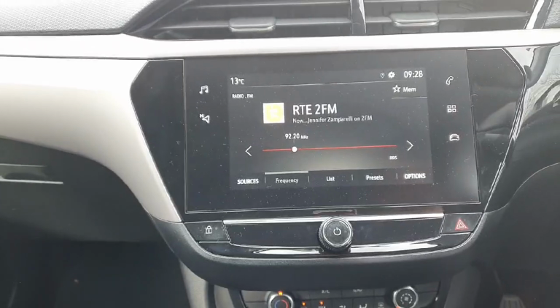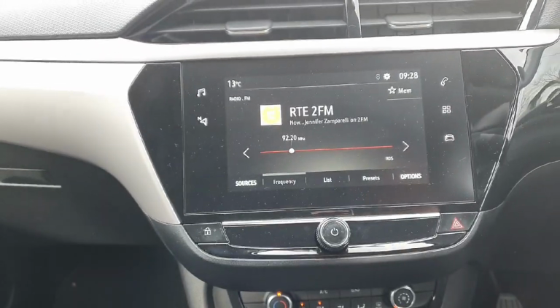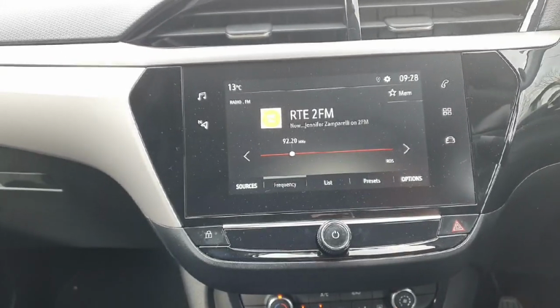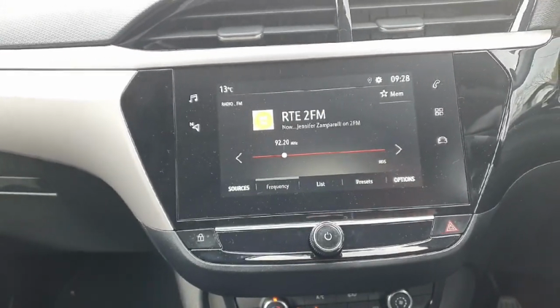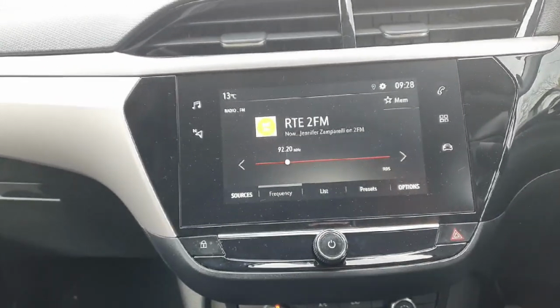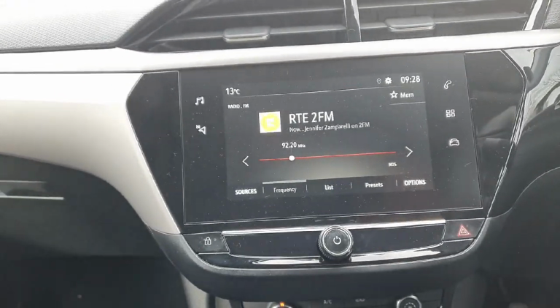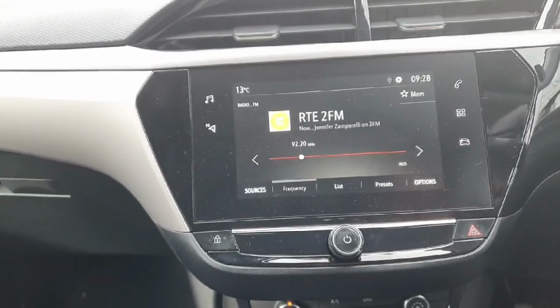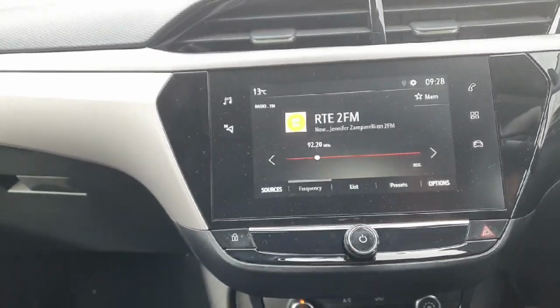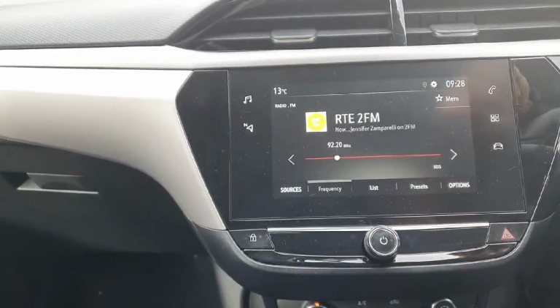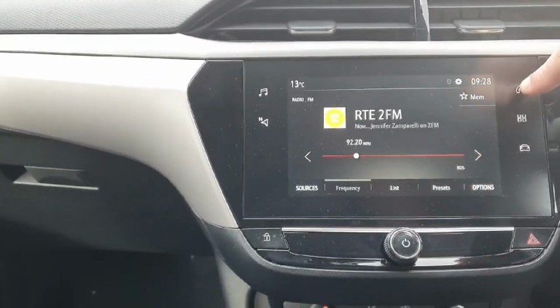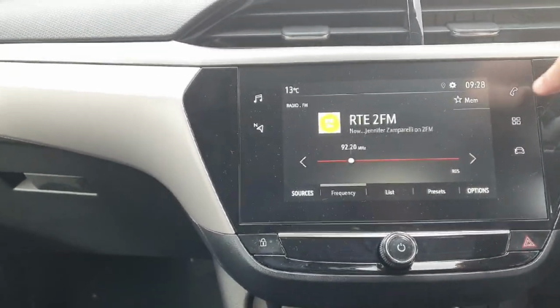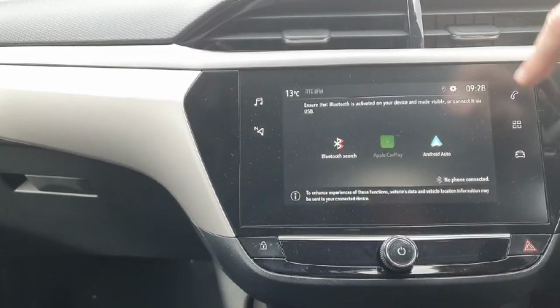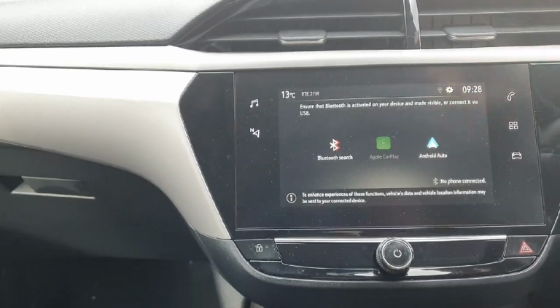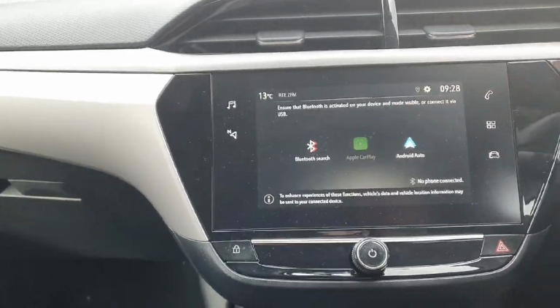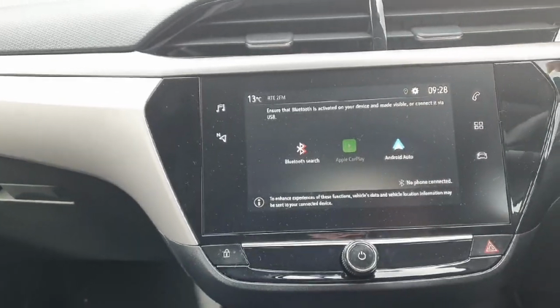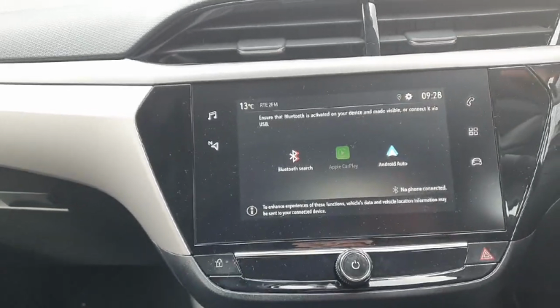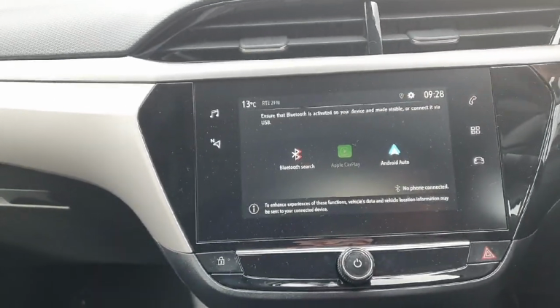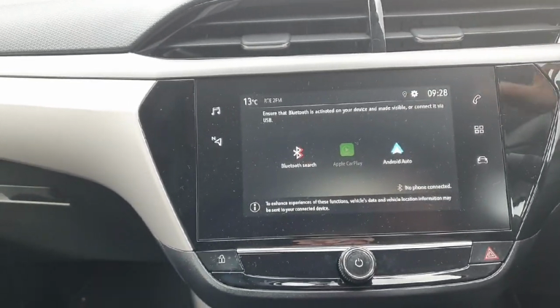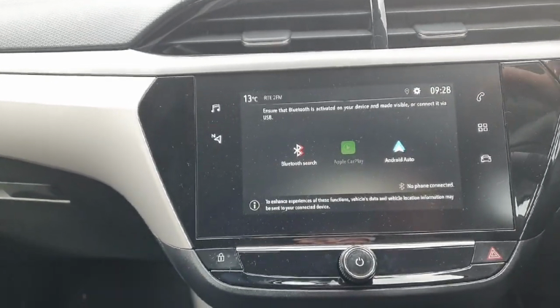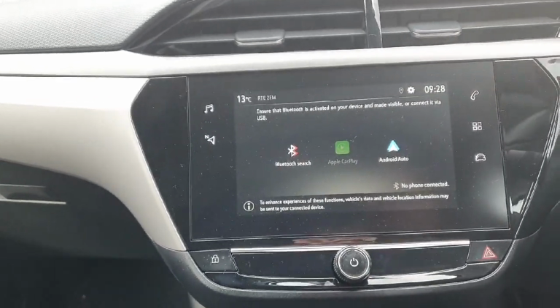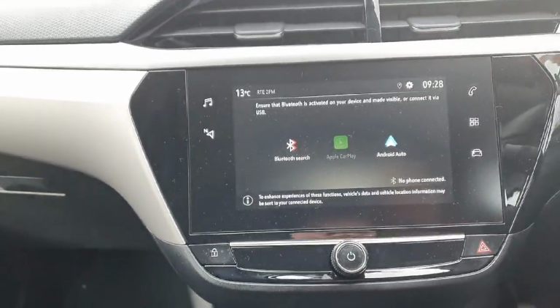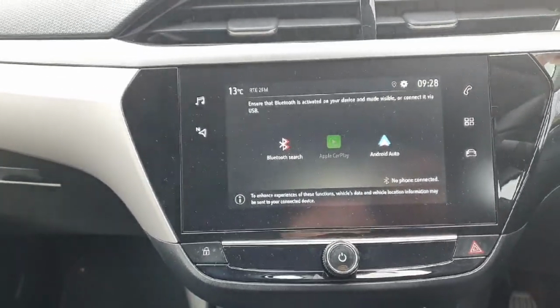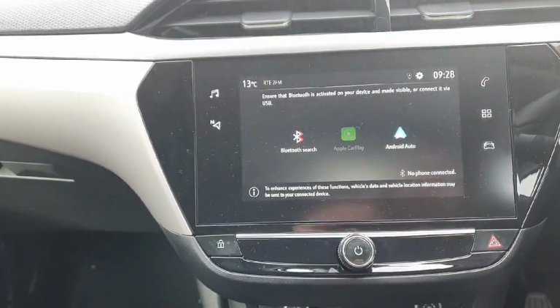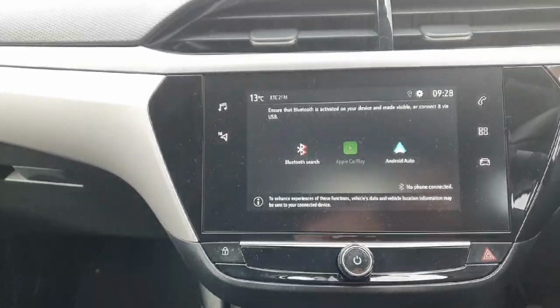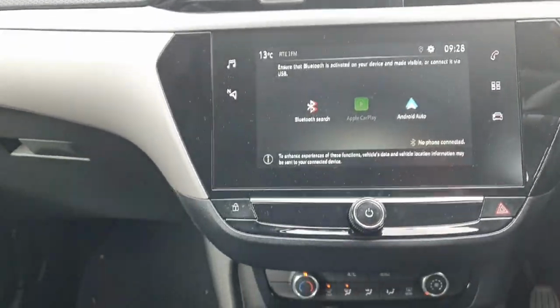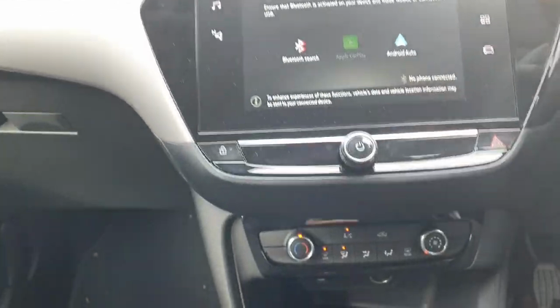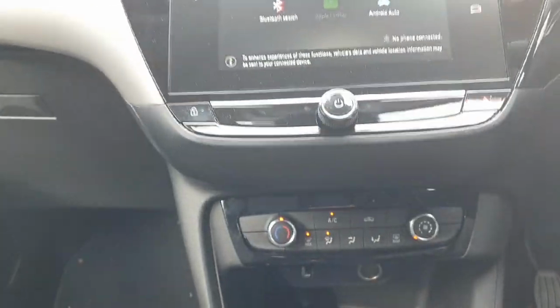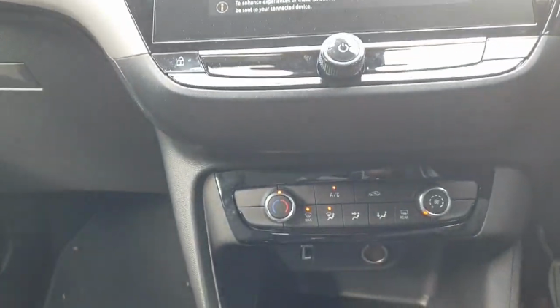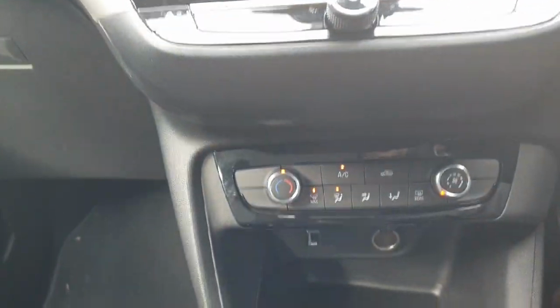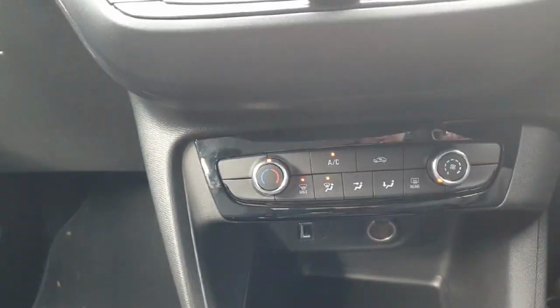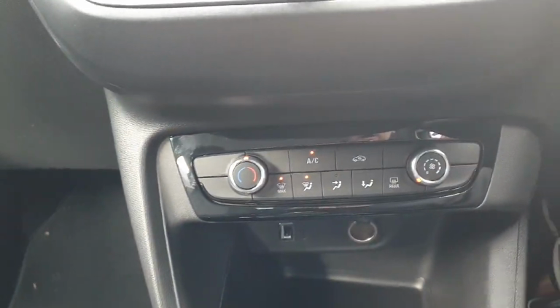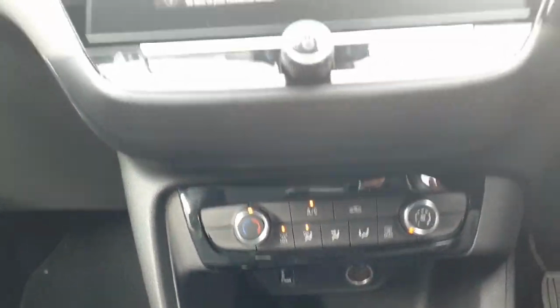A quick look at your front display — a lovely user-friendly touch screen with your radio and multimedia options. You have Bluetooth for your telephone, and also Apple CarPlay and Android Auto options through the USB port. Down below you have climate control with air conditioning.